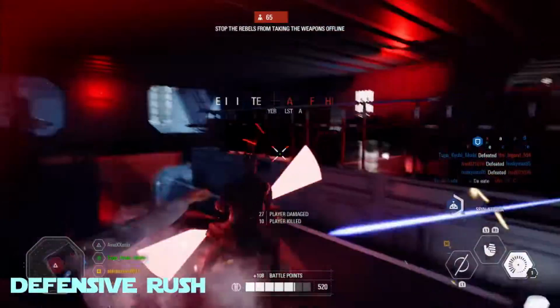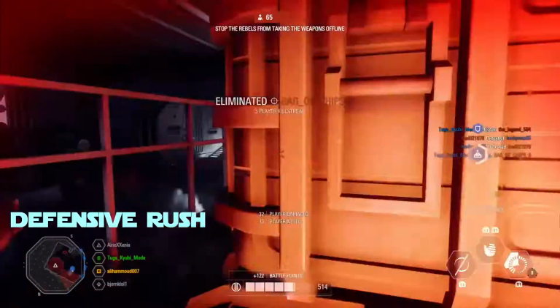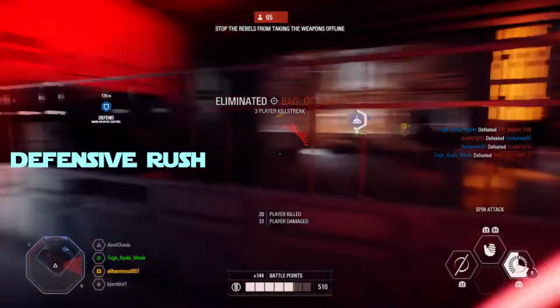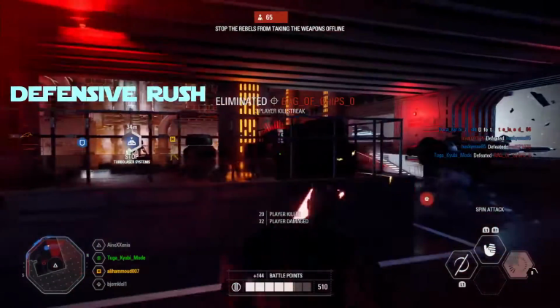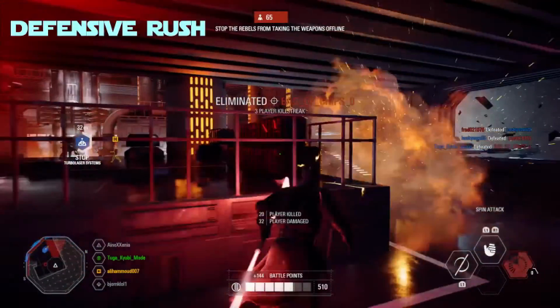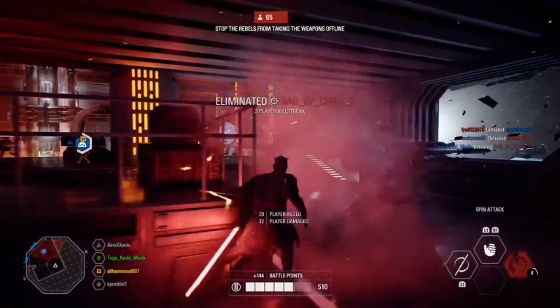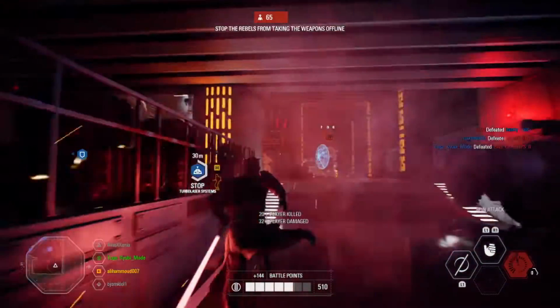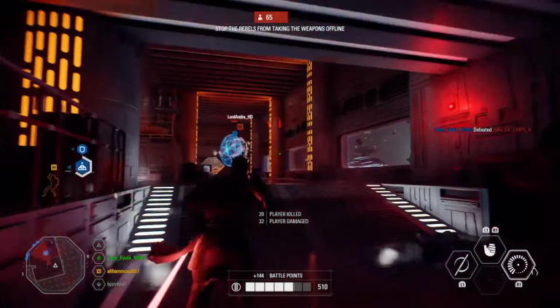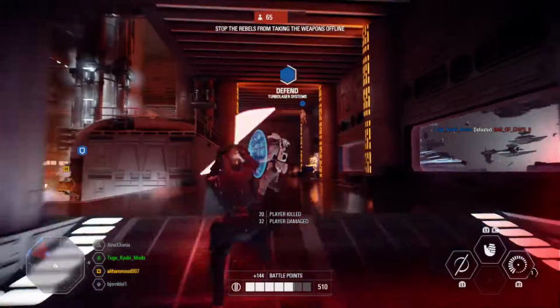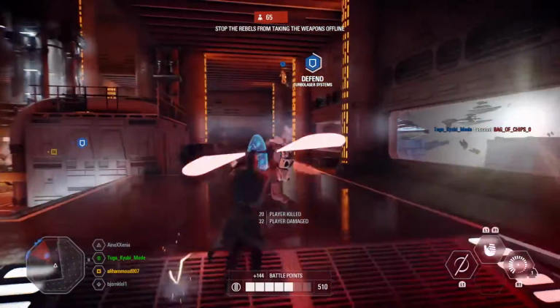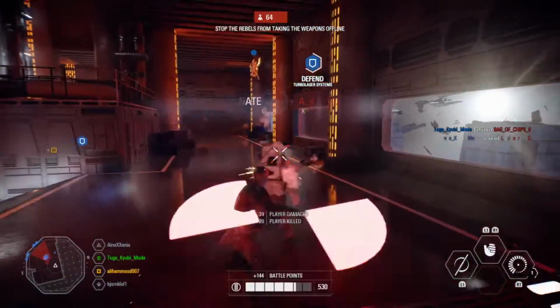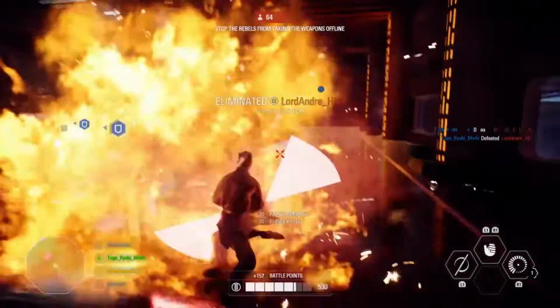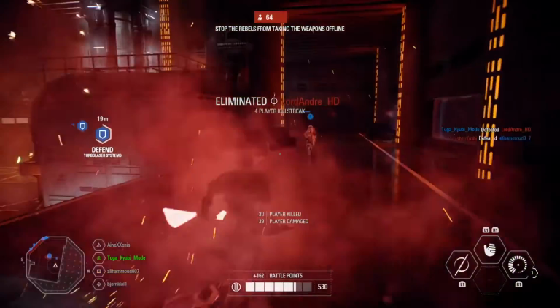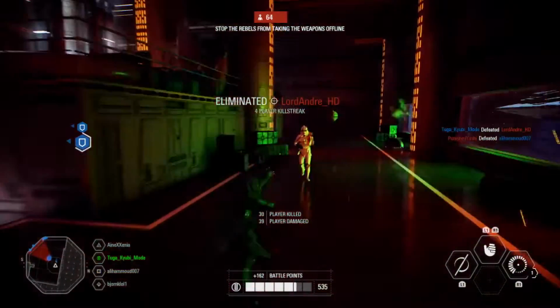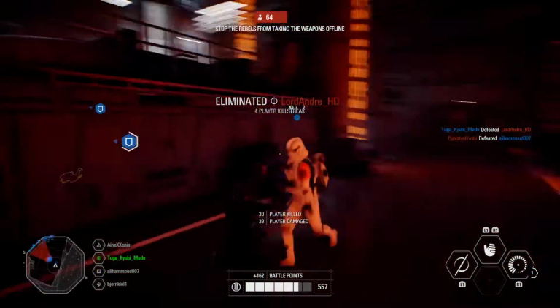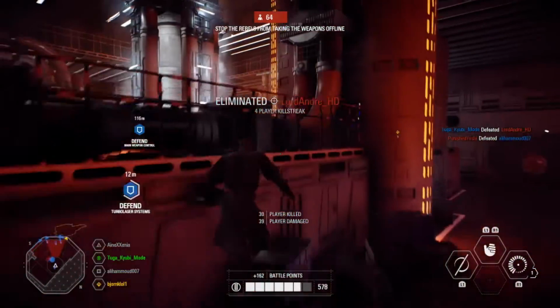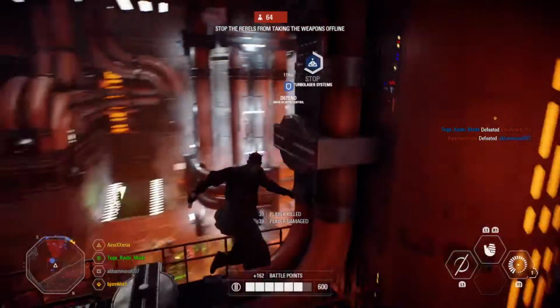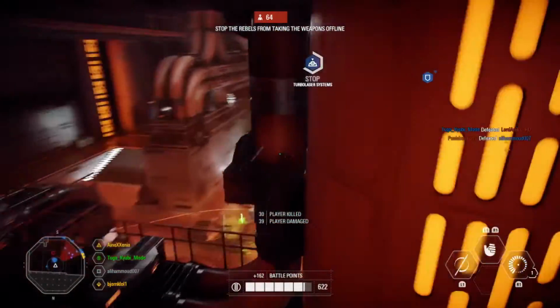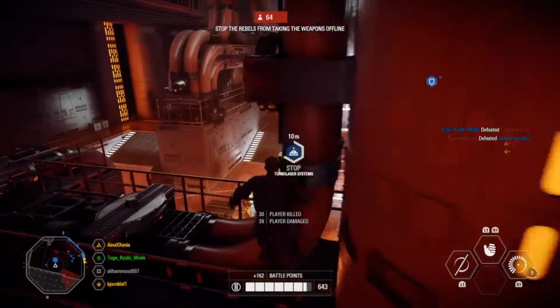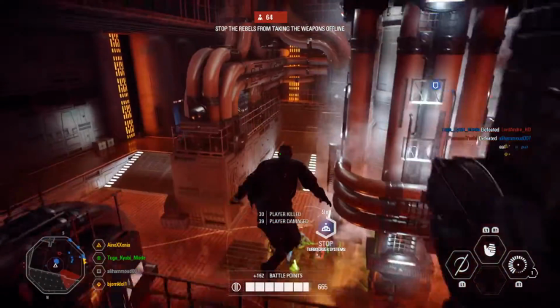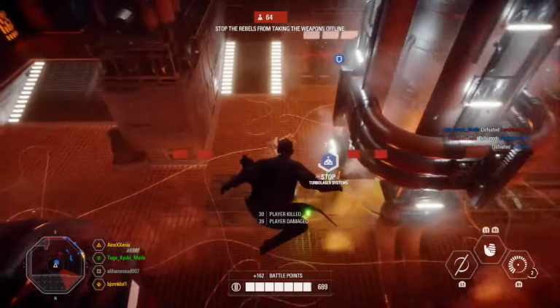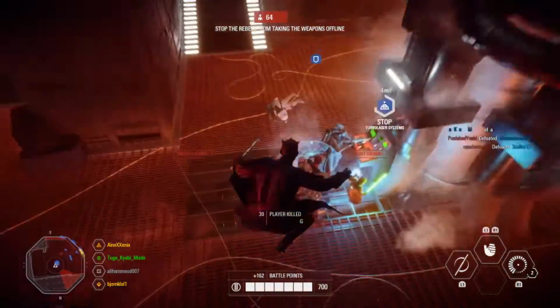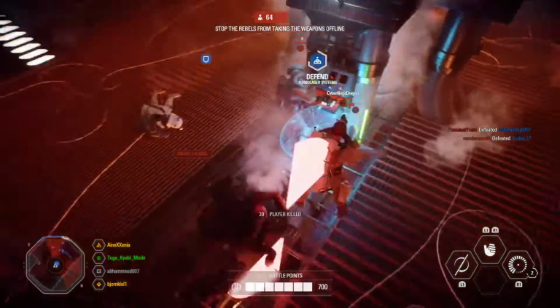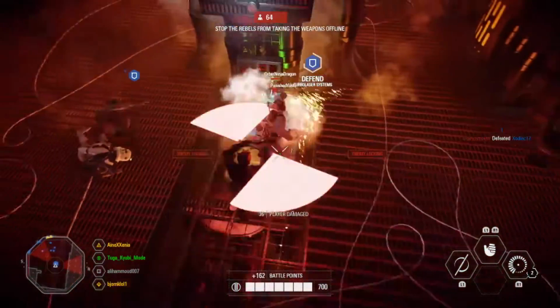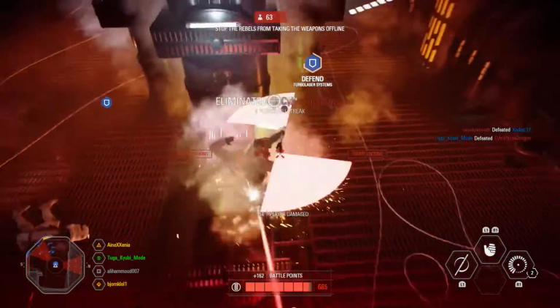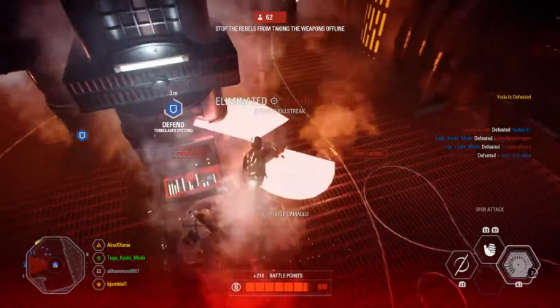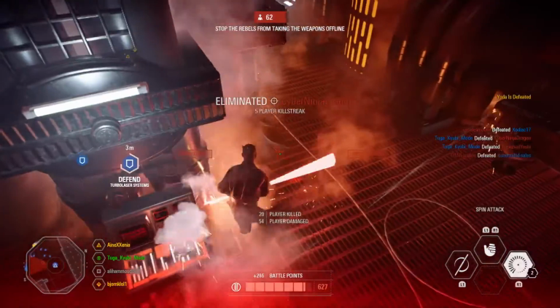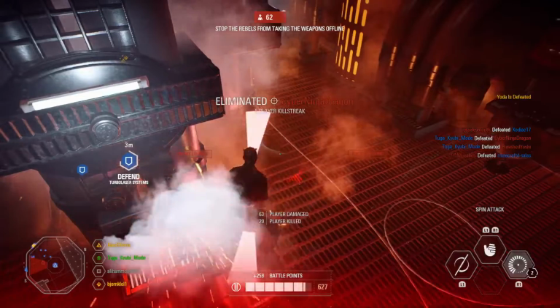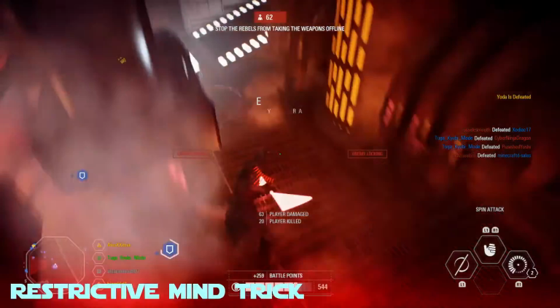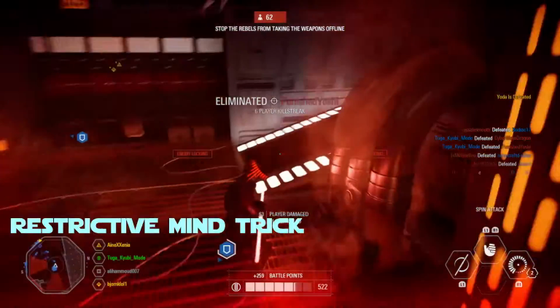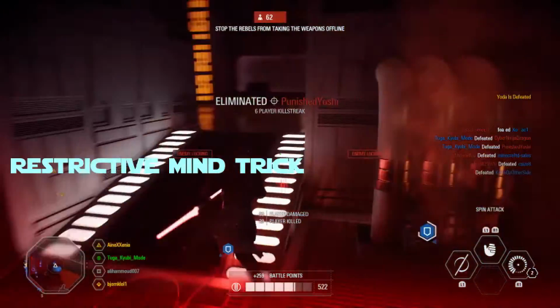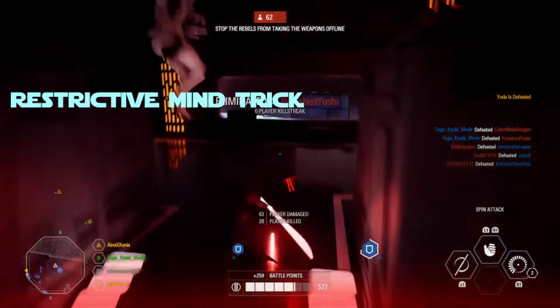Secondly, we have Defensive Rush. Obi-Wan will rush forward swinging his lightsaber, deflecting any attacks and damaging enemies in front of him. Last but not least, we have Restrictive Mind Trick.